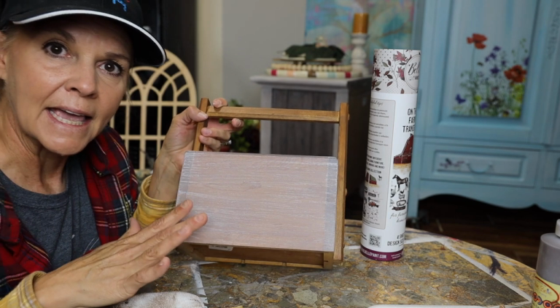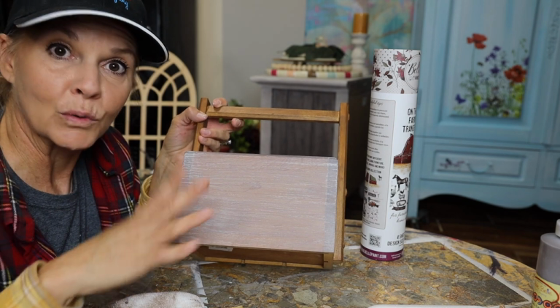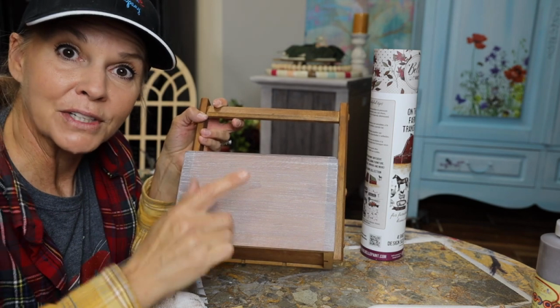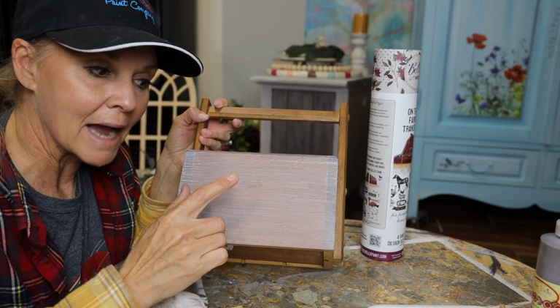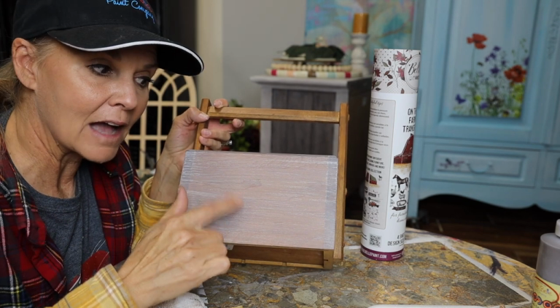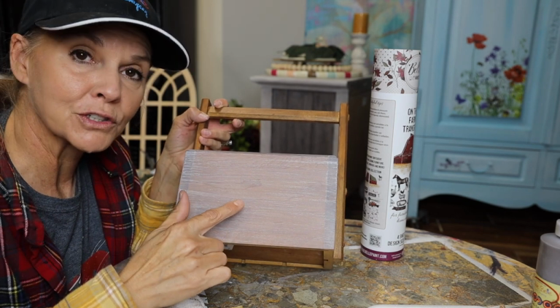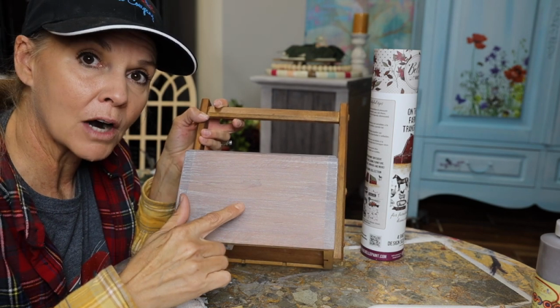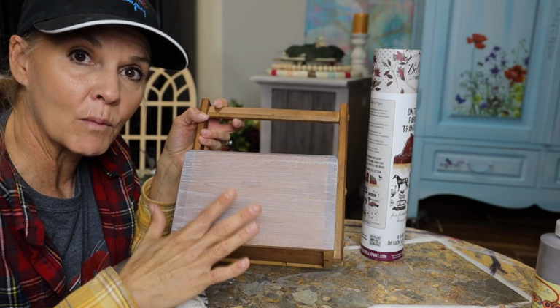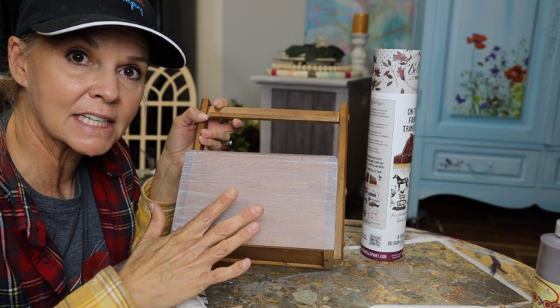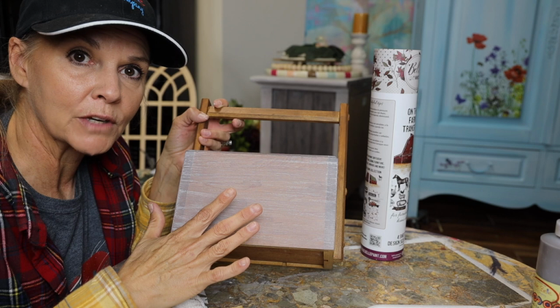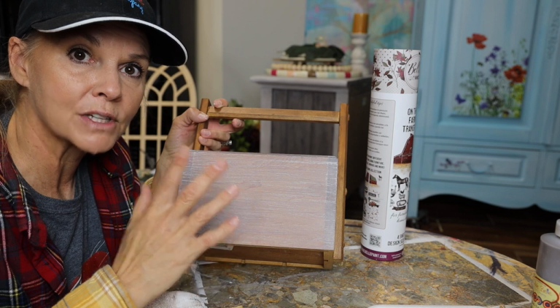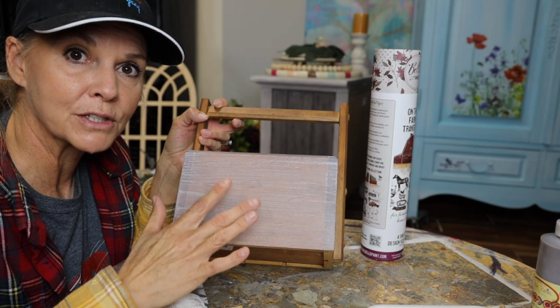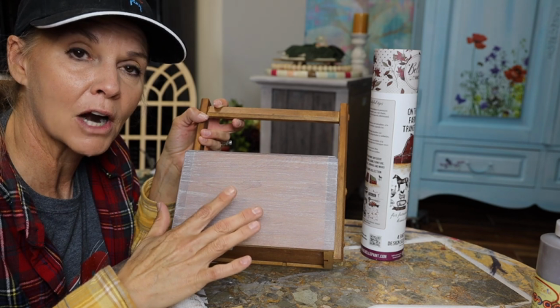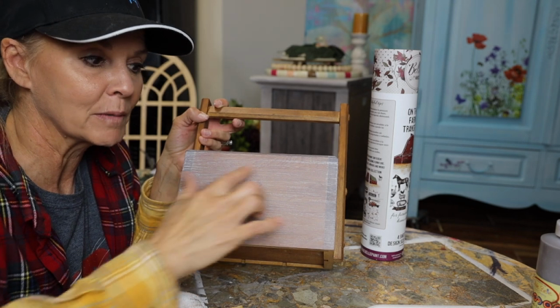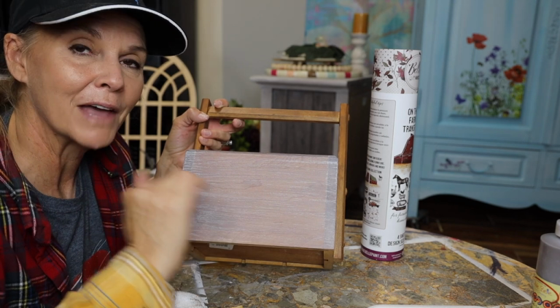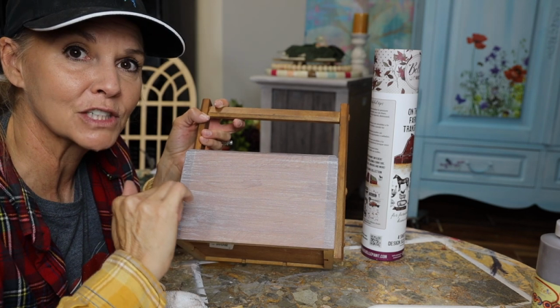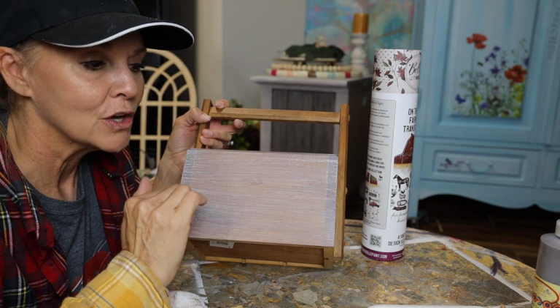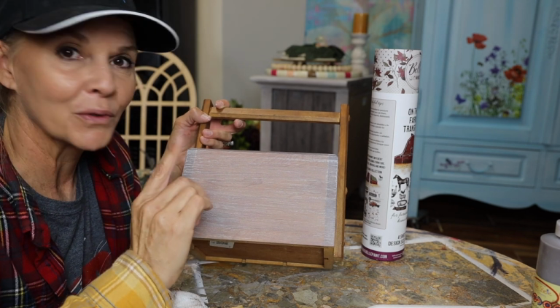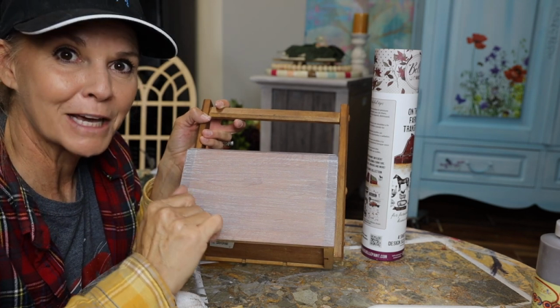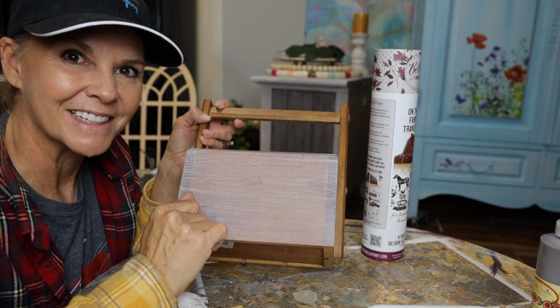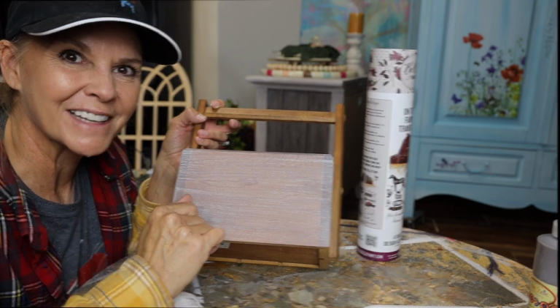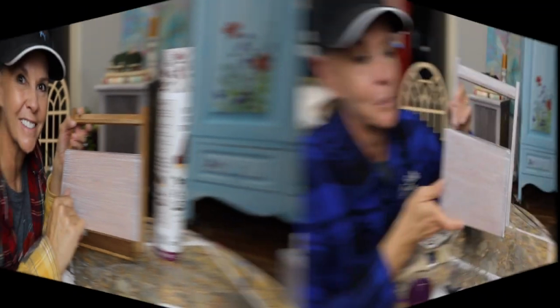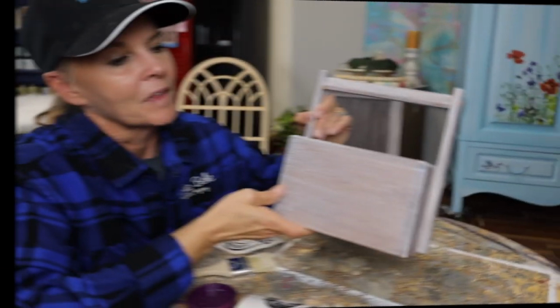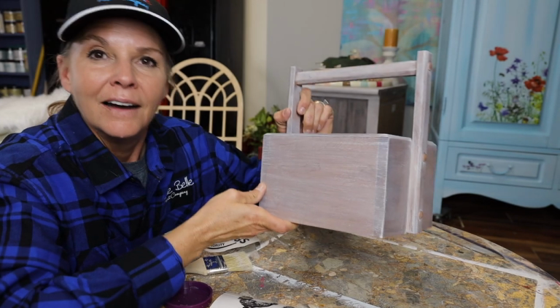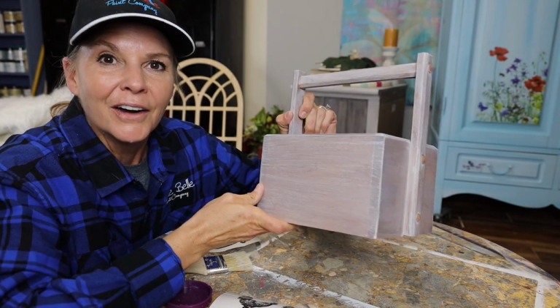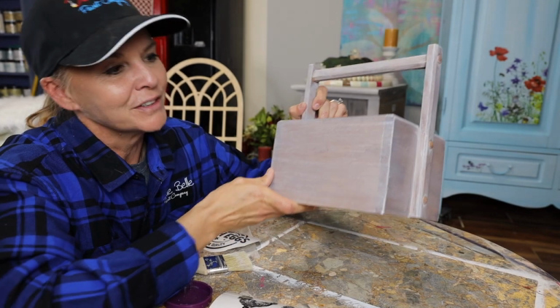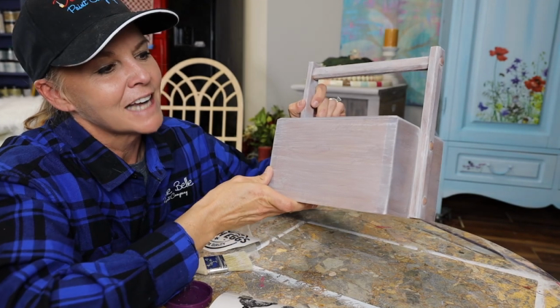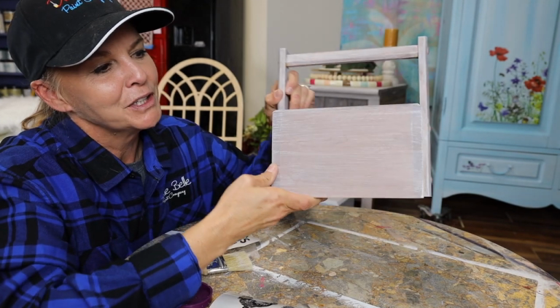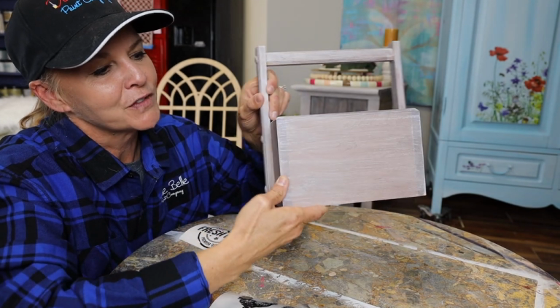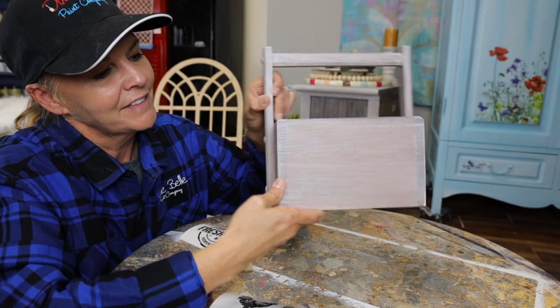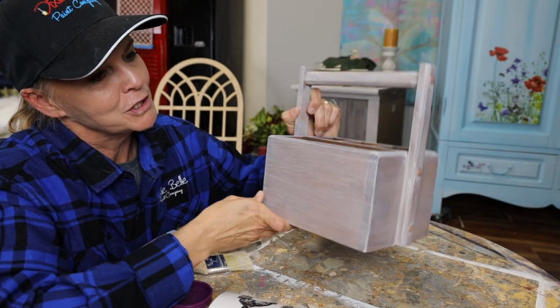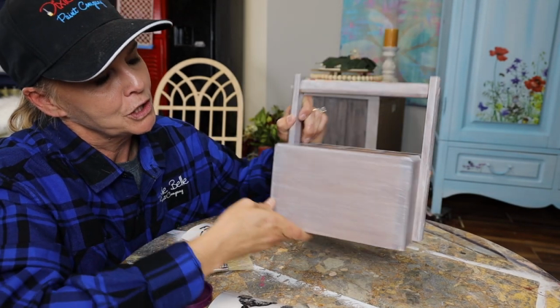So I'm going to repeat that around all the sides, then come back. I'll wait until tomorrow — I want this to set for 24 hours — and then I'm going to apply the transfer. So the next step is the transfer. Now it's time to put the transfer on. I think it's going to be super cute. It cleaned up really well.